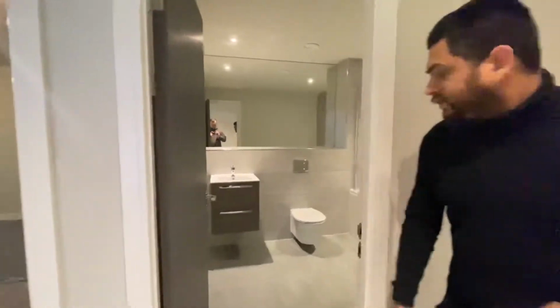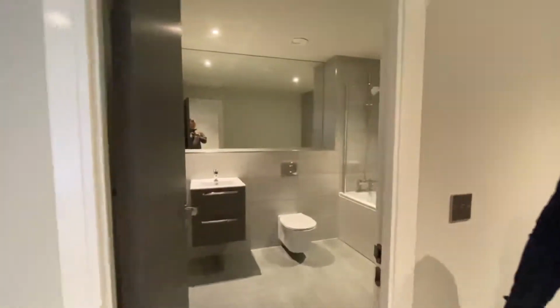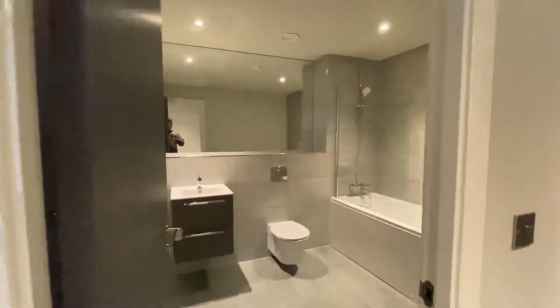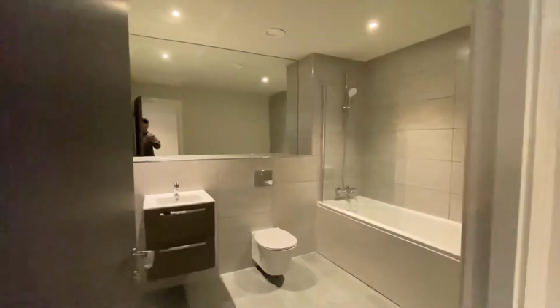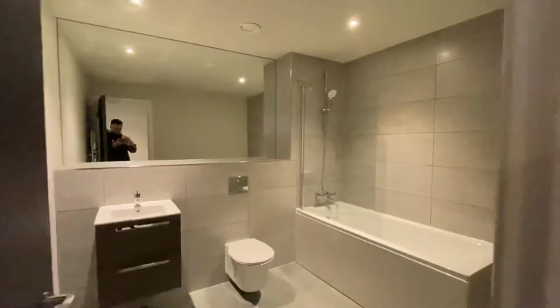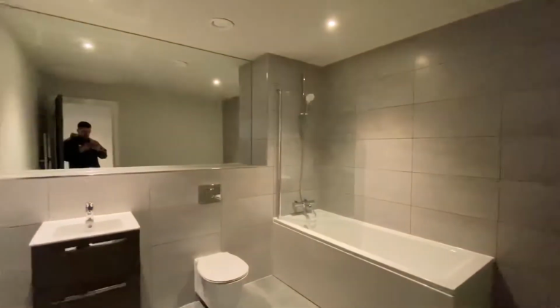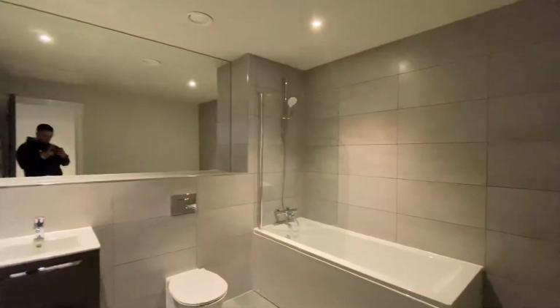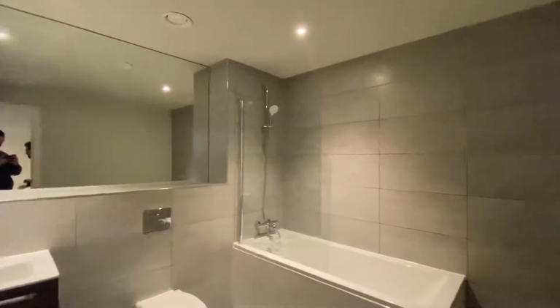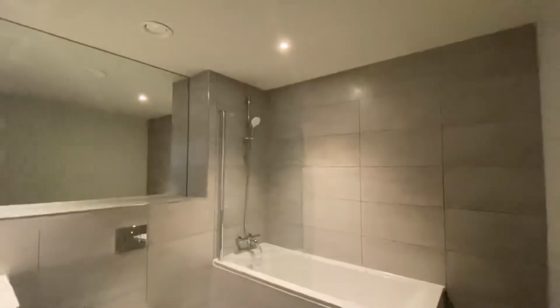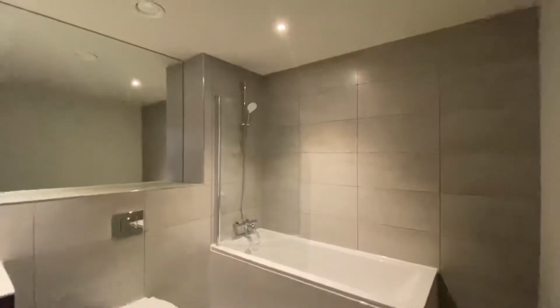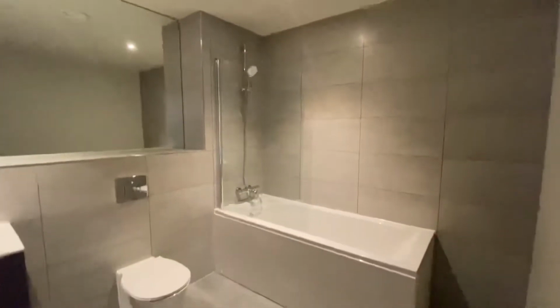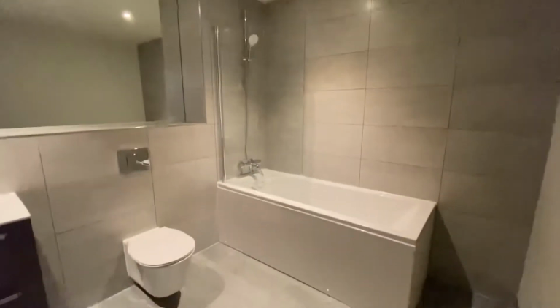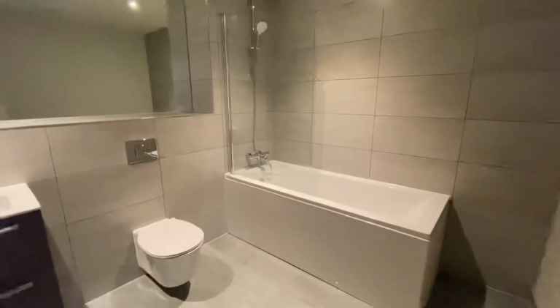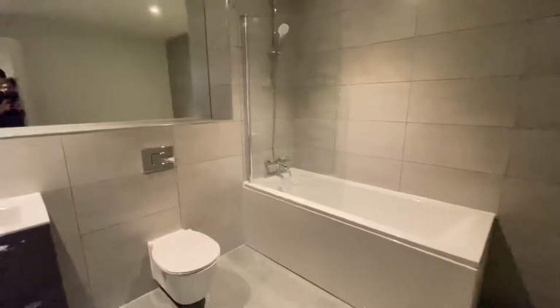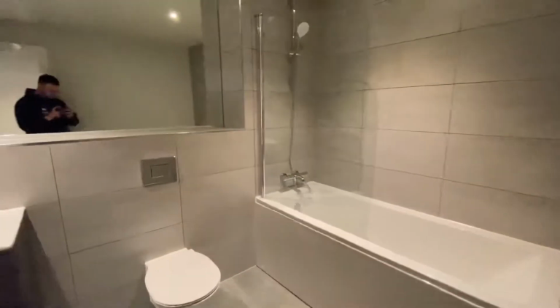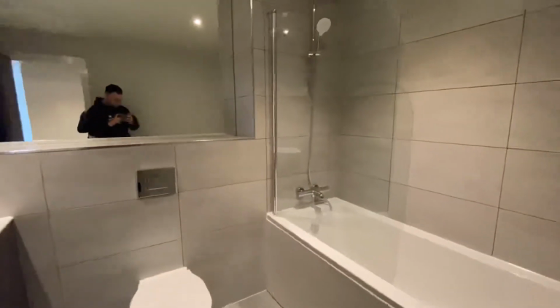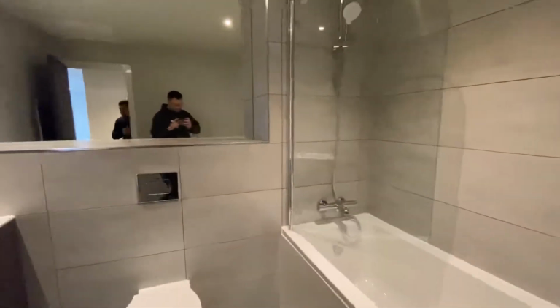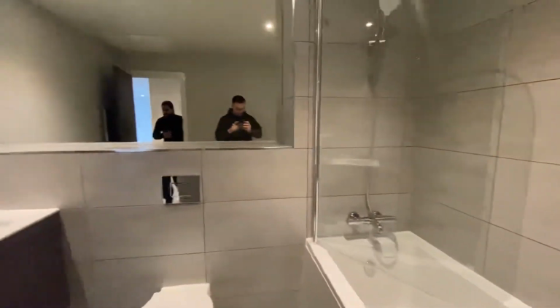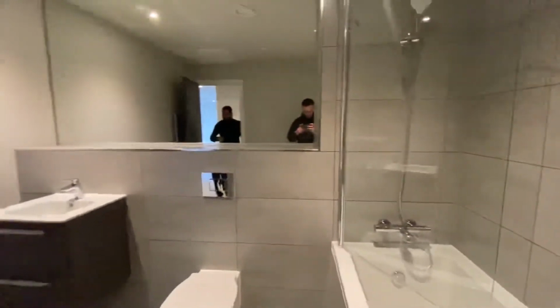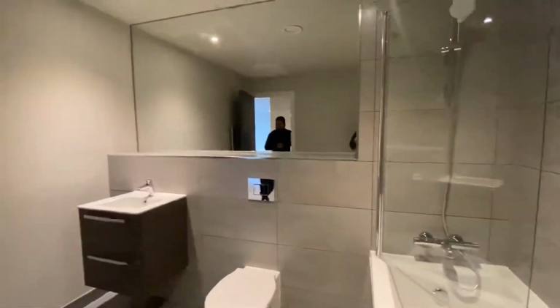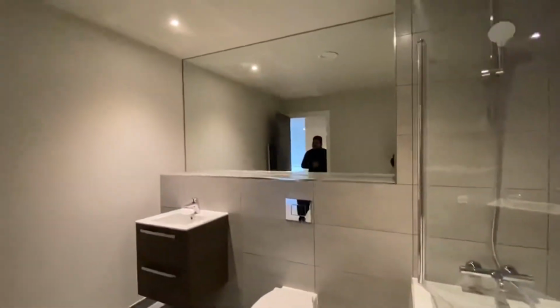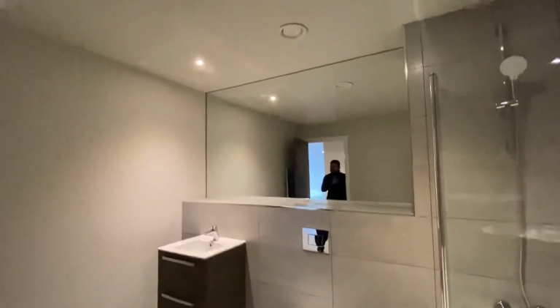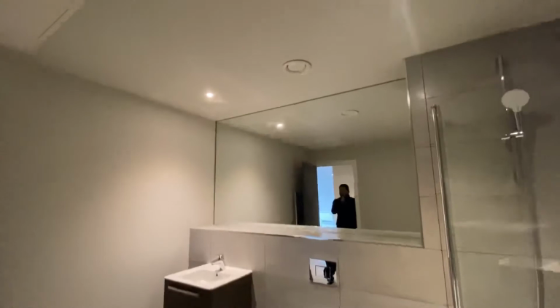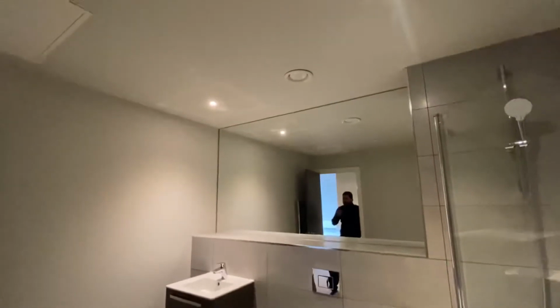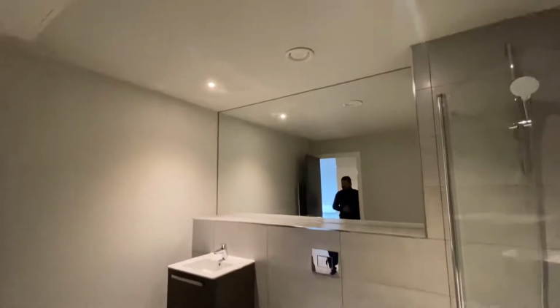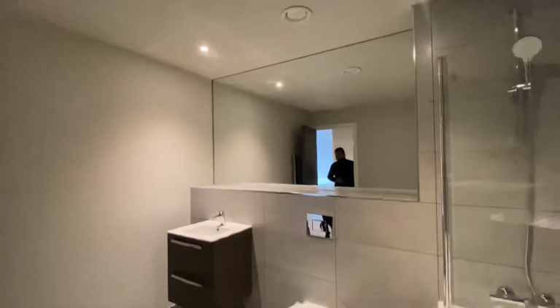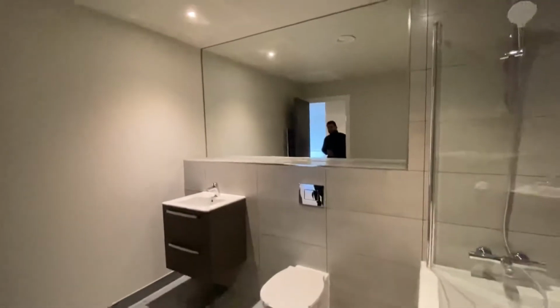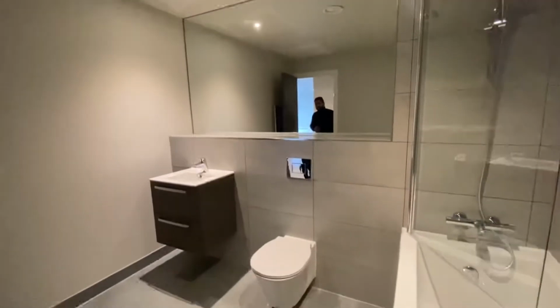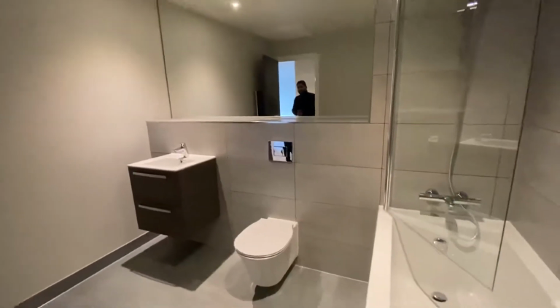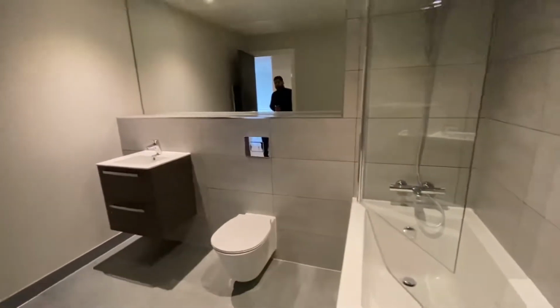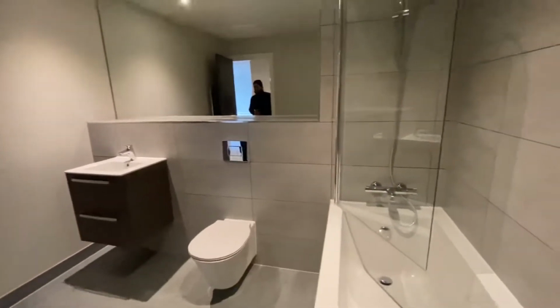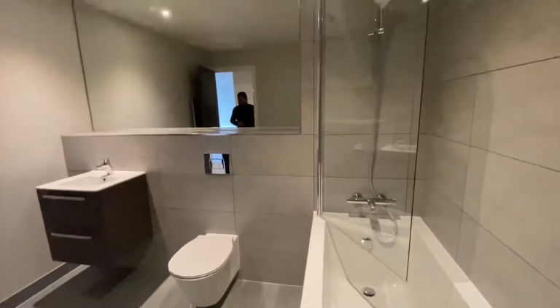You've got a shower with tub and WC. You've got a sink with storage, and you've also got a heated towel rail behind the door. There's a mirror as well, which goes halfway across, and you've got tiles throughout.